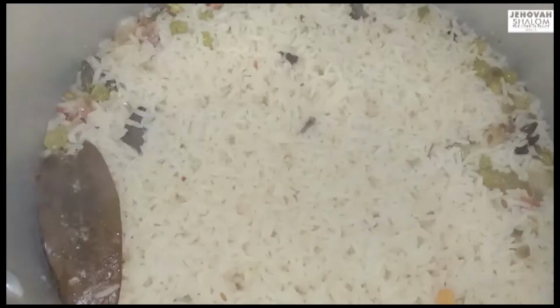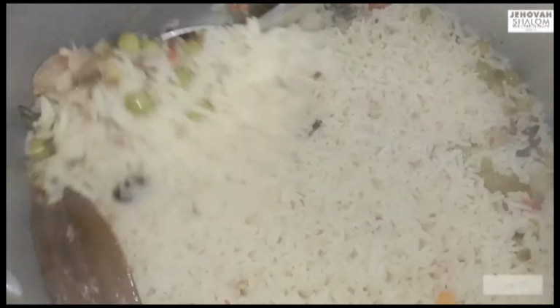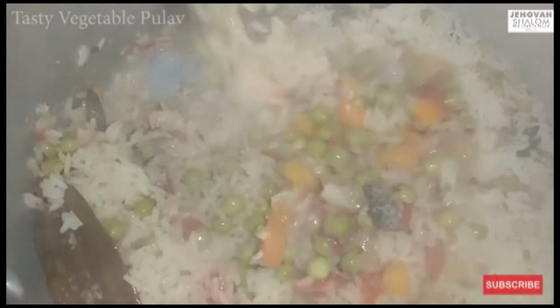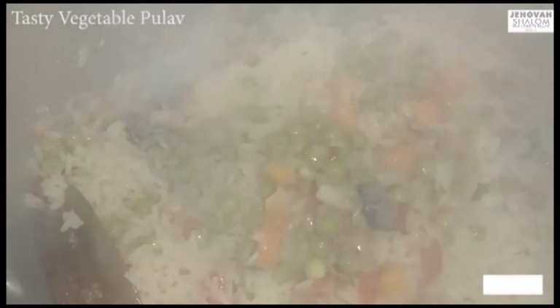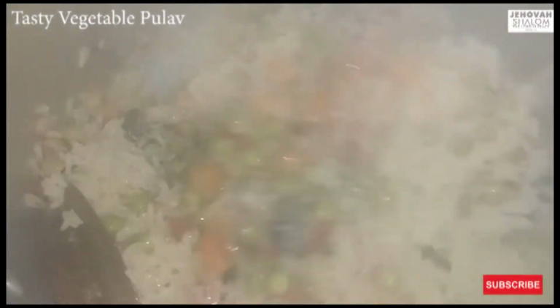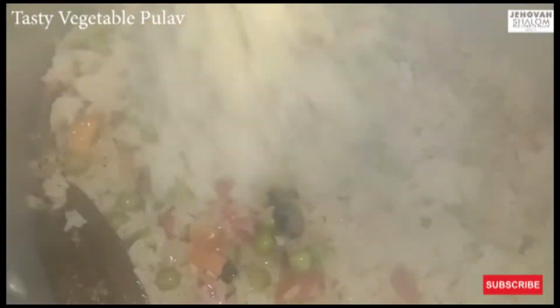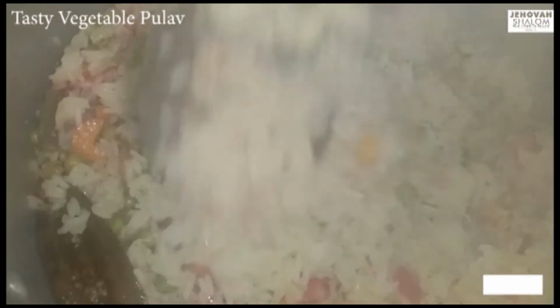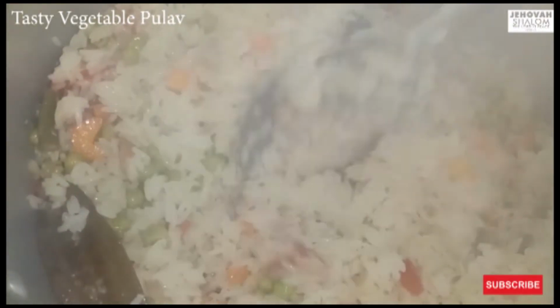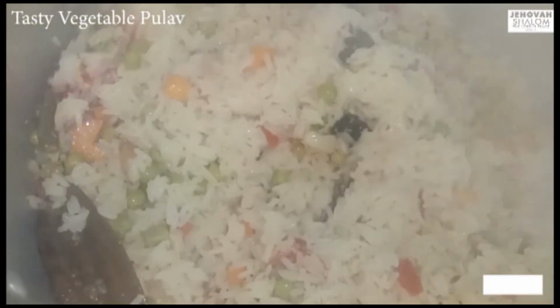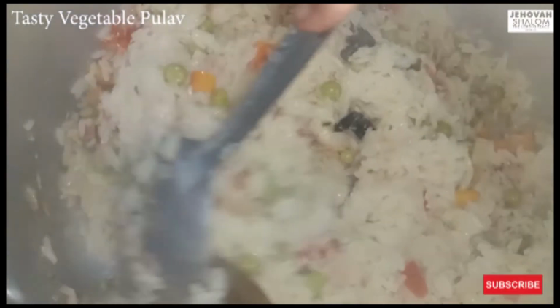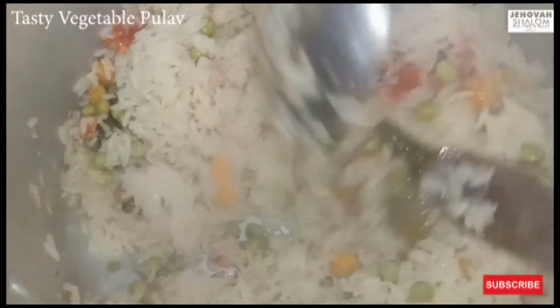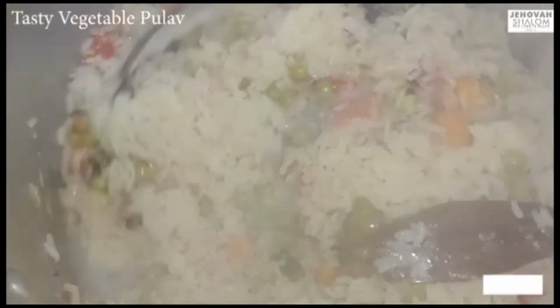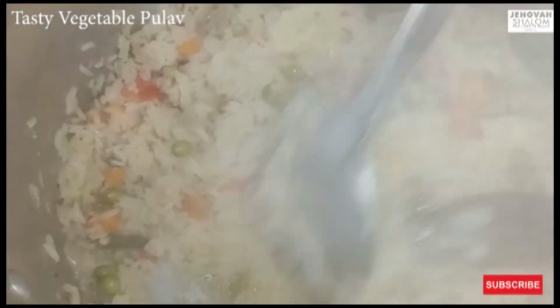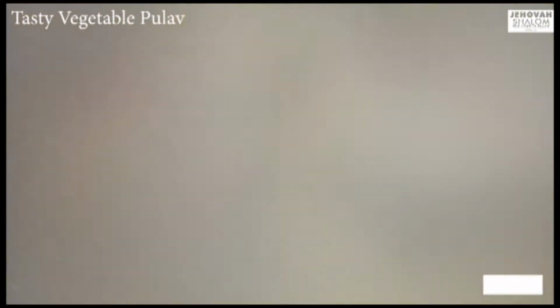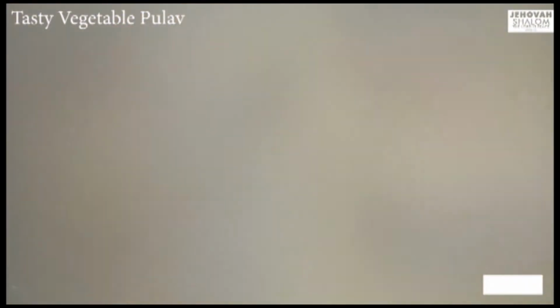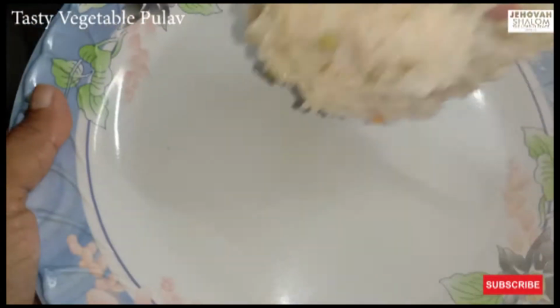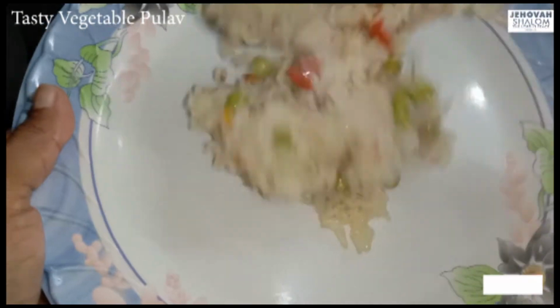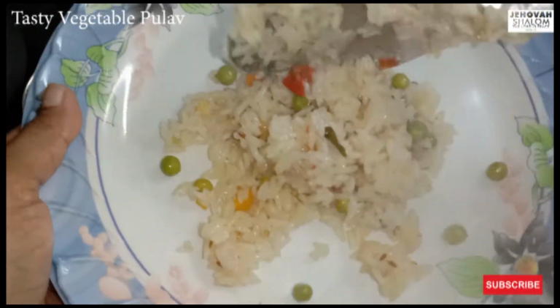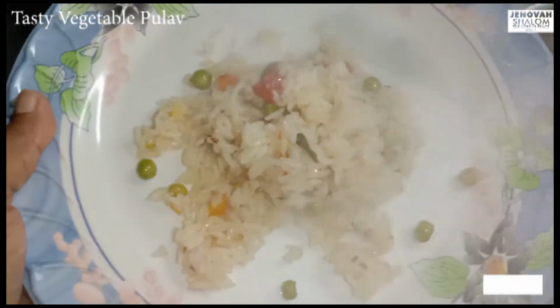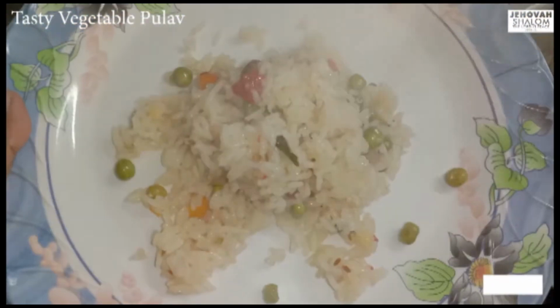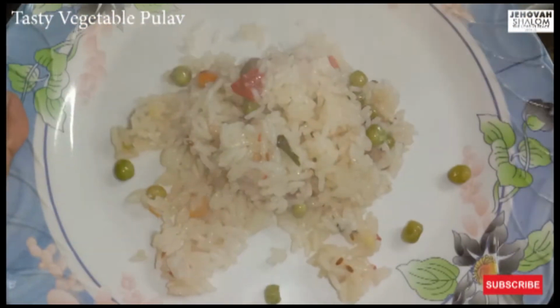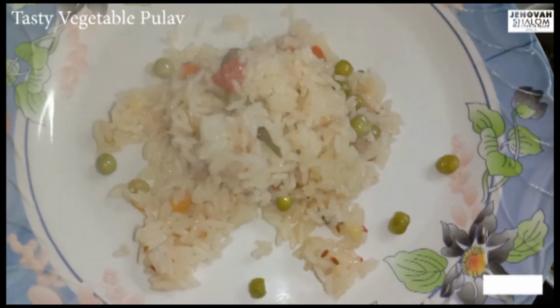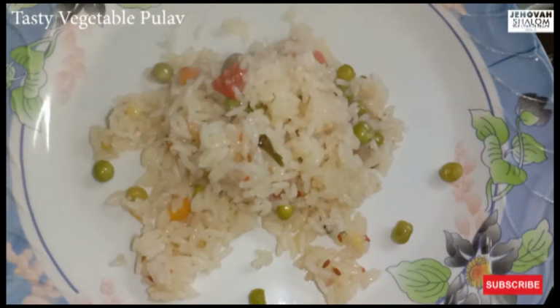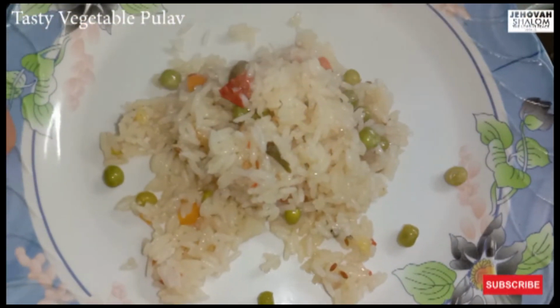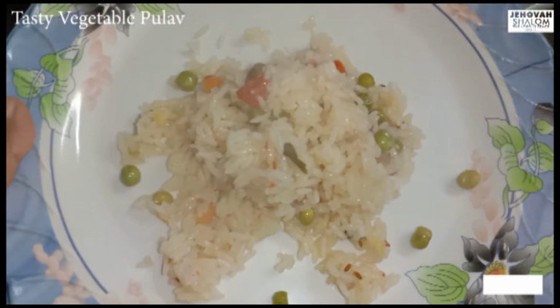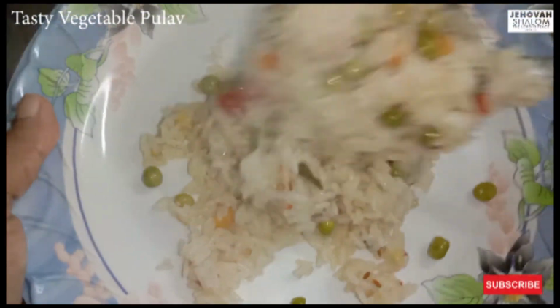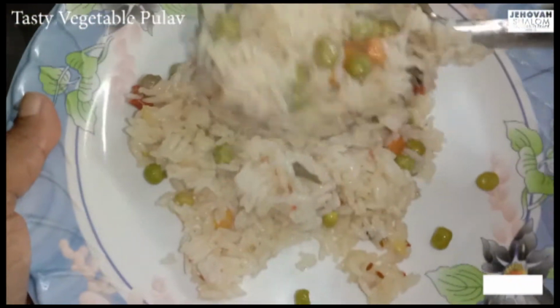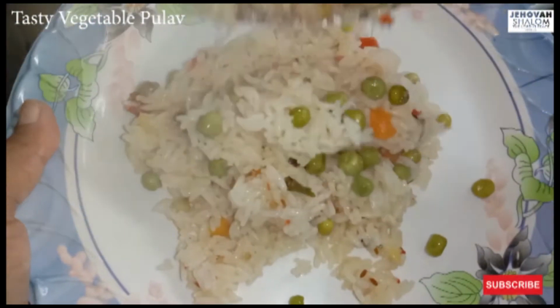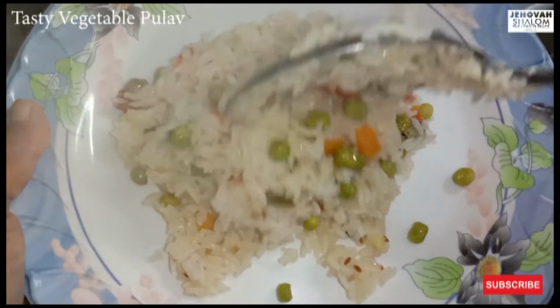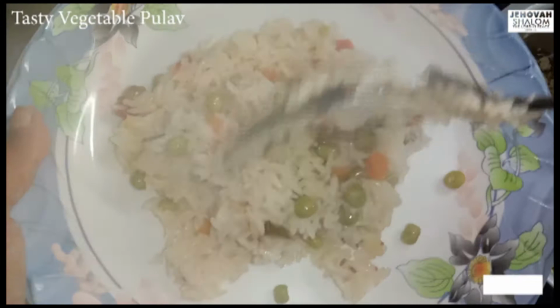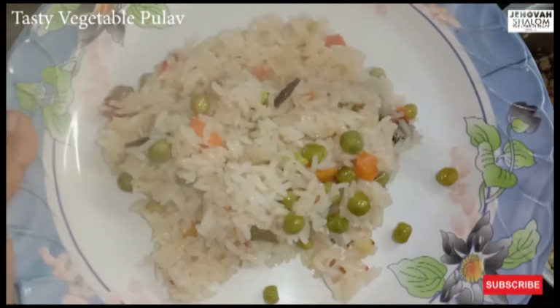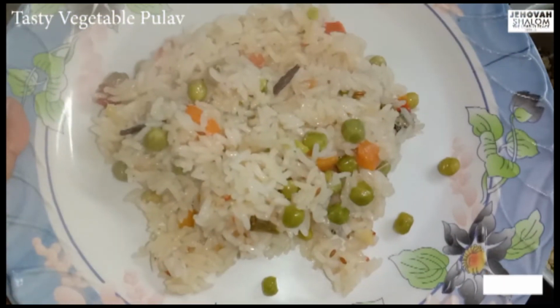Hi friends, welcome back to Jehawash. Shalom. This is a hotel style vegetable pulao. Let's talk about the taste of the vegetable pulao. This is a very tasty recipe.